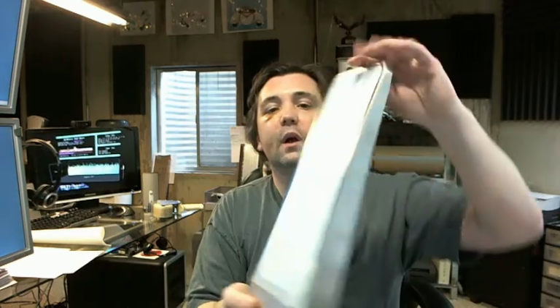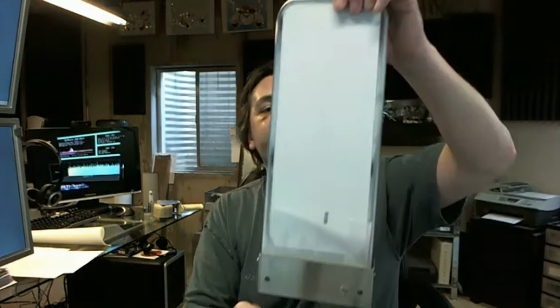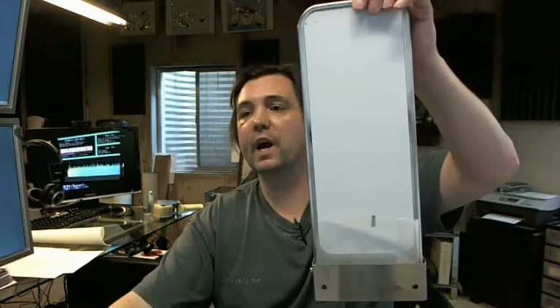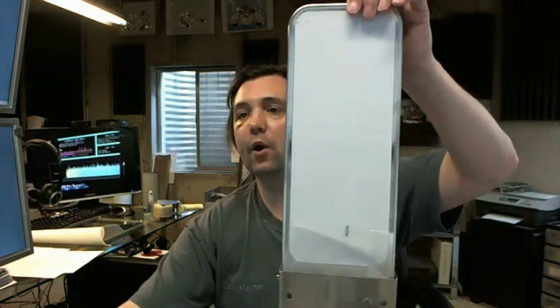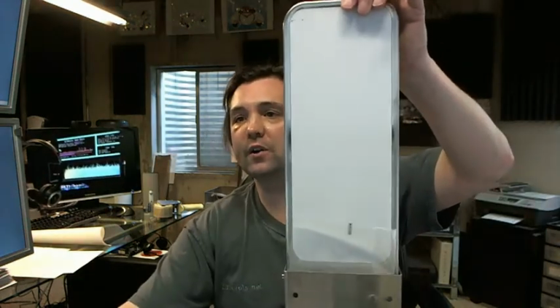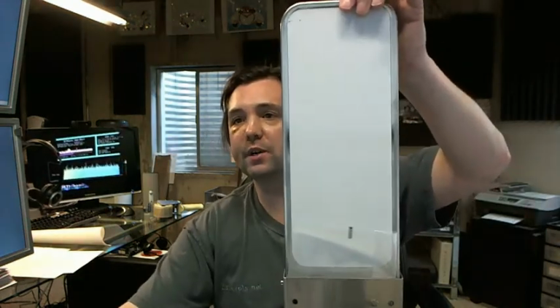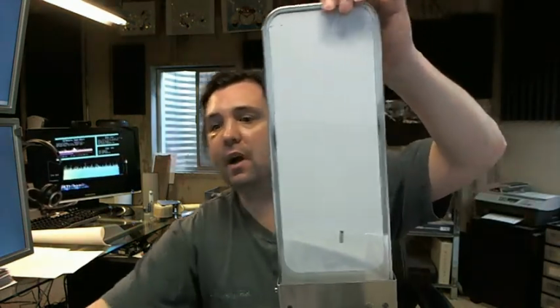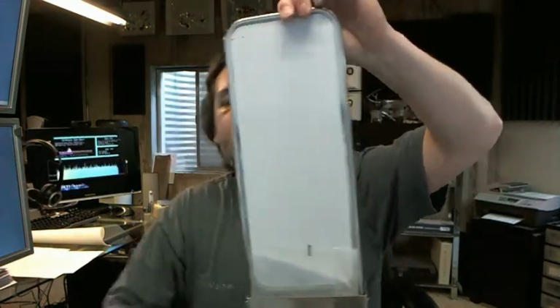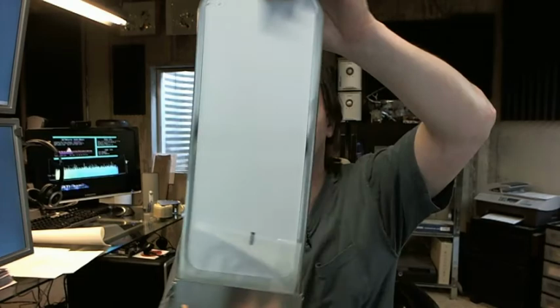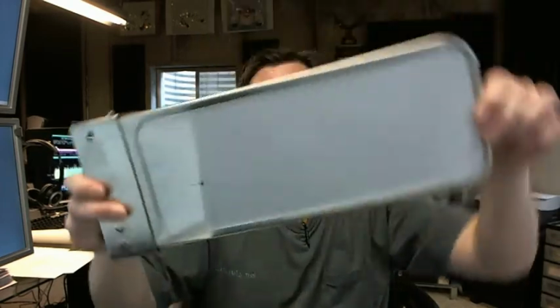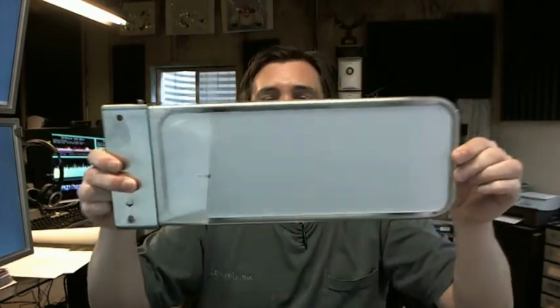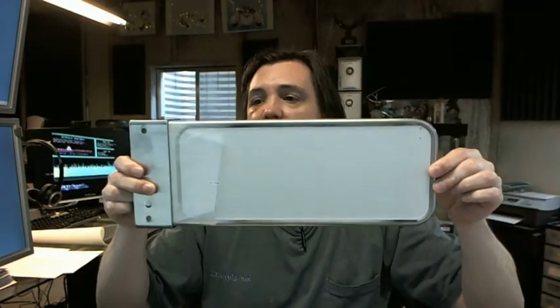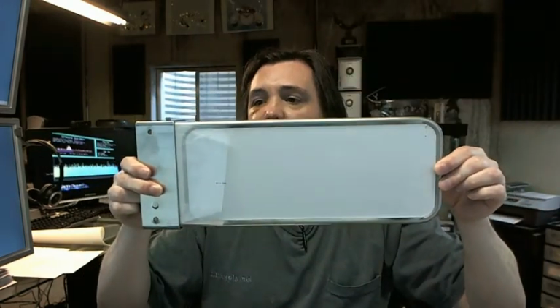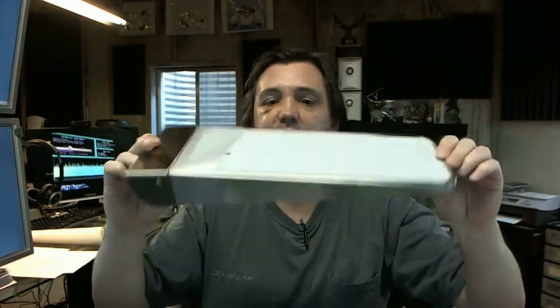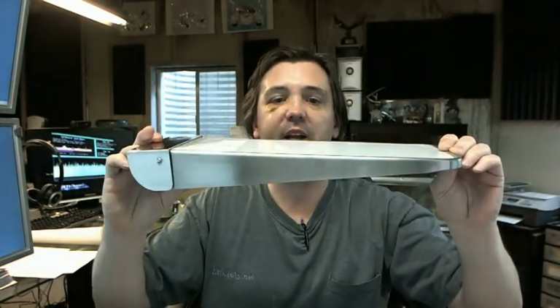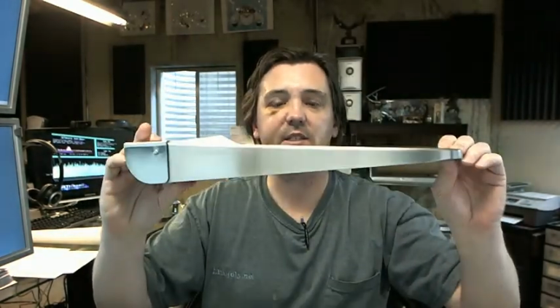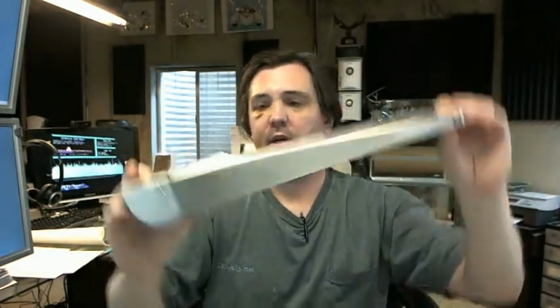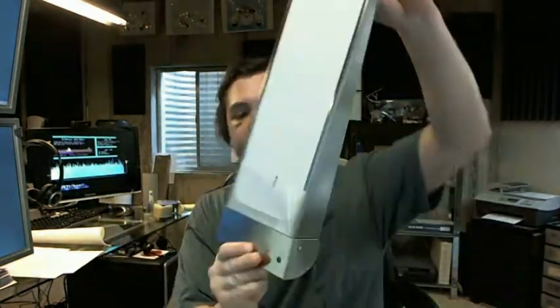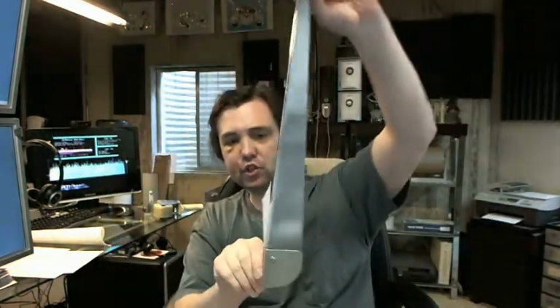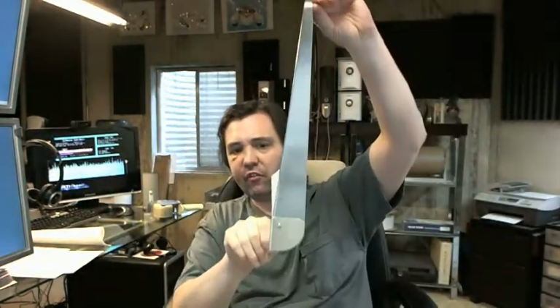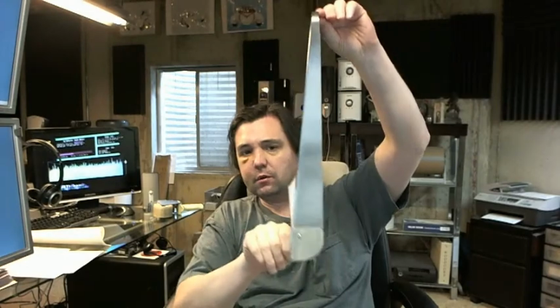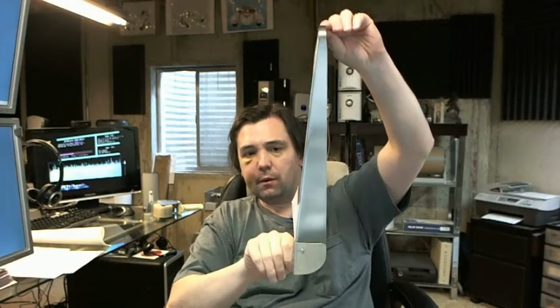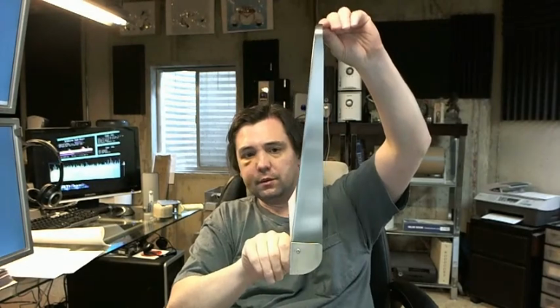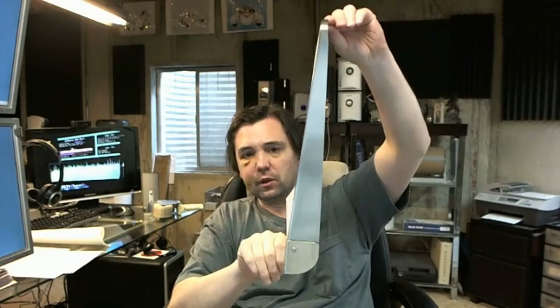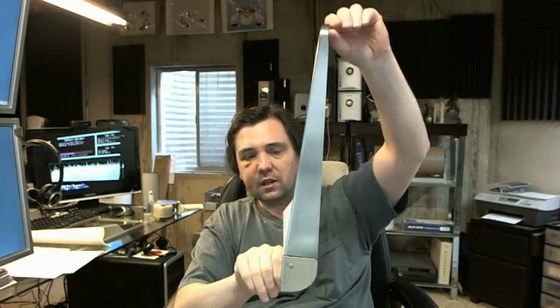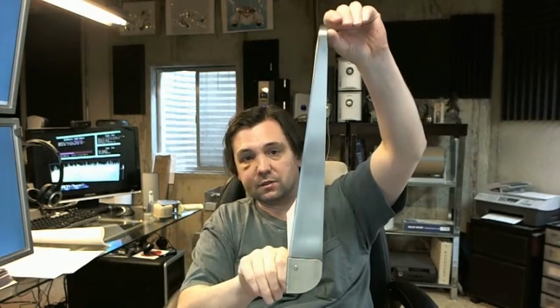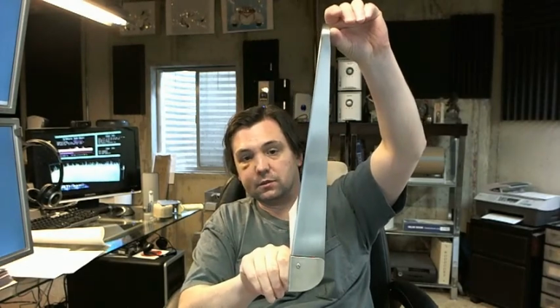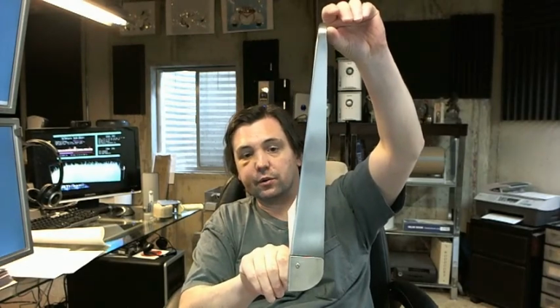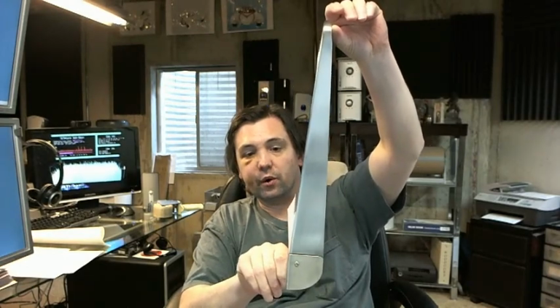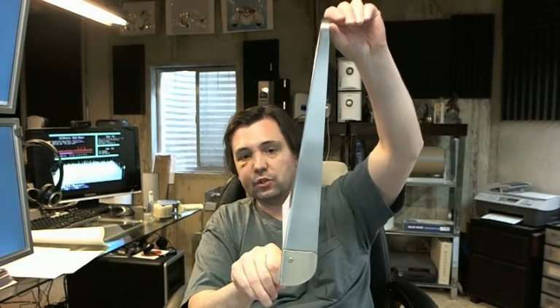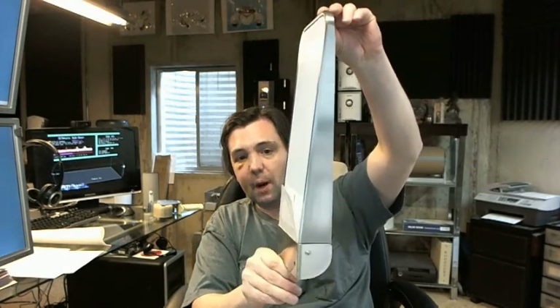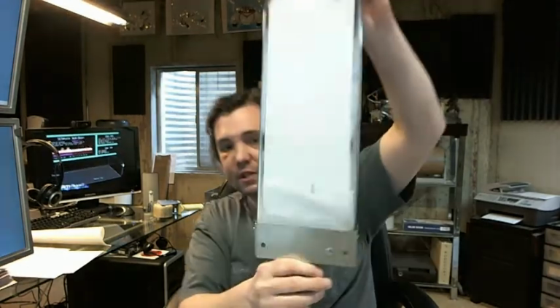Hello, my name is Rich Howard, owner of Architectural Builder Supply. This video is to bring you a closer look at the ASI 0698 folding shelf. This is what it looks like in its standard orientation, or the up position.